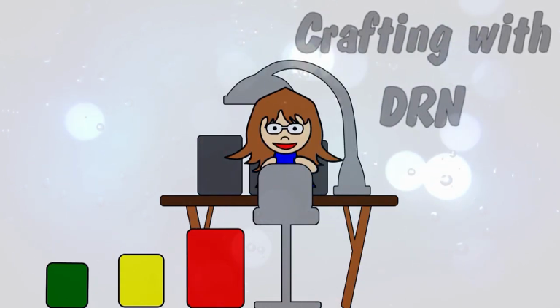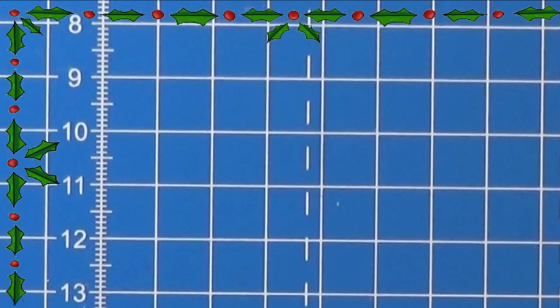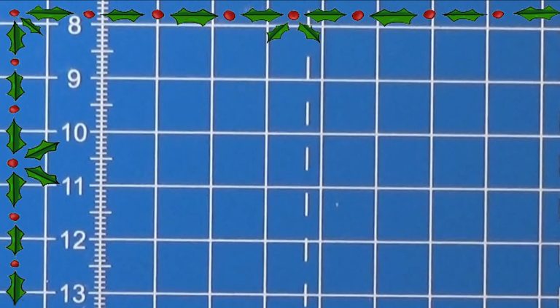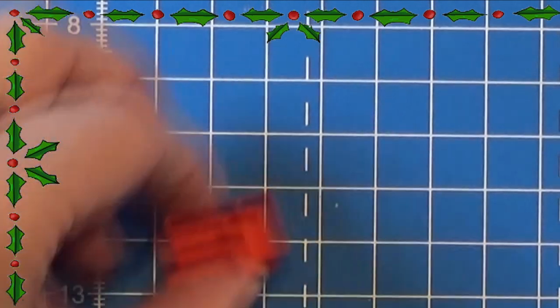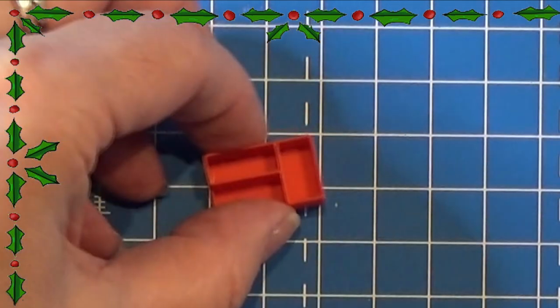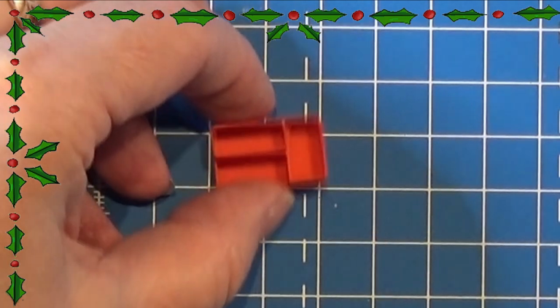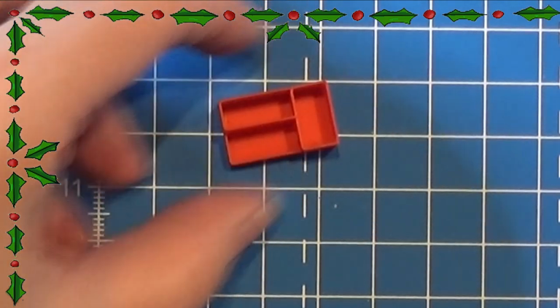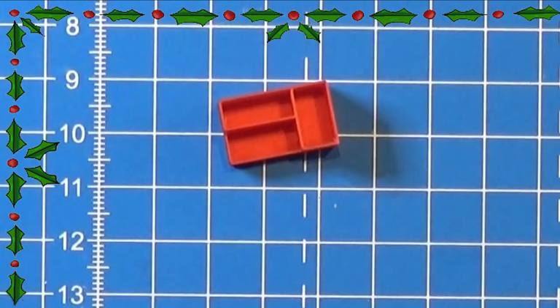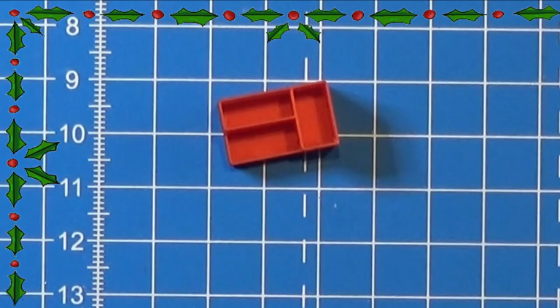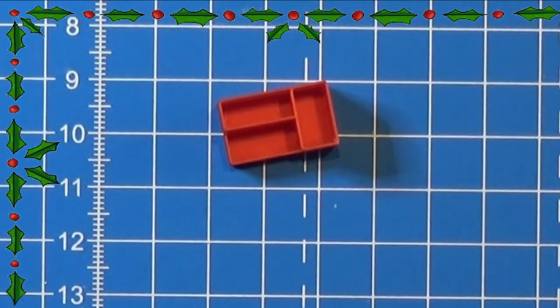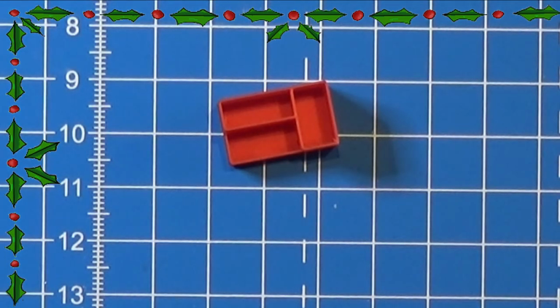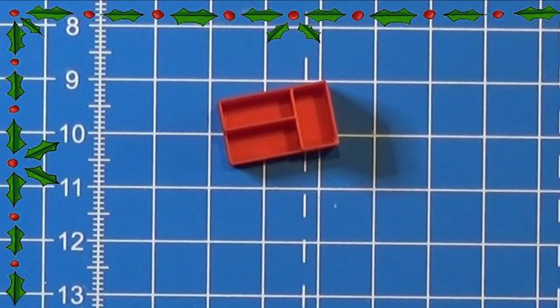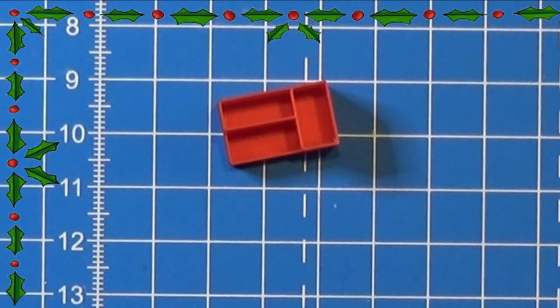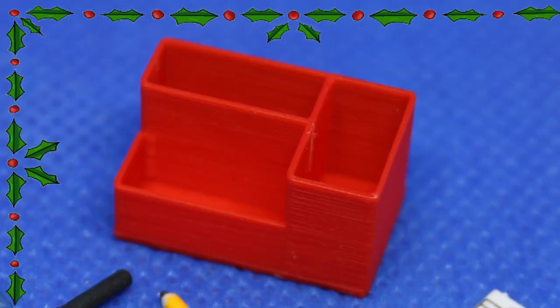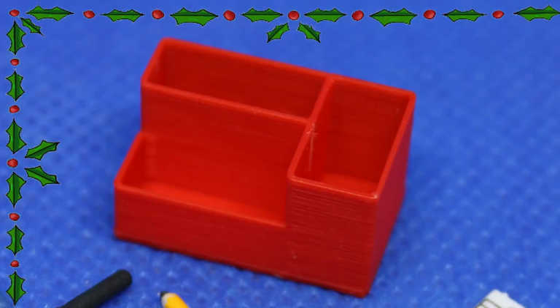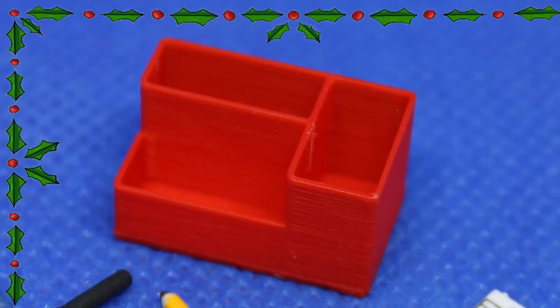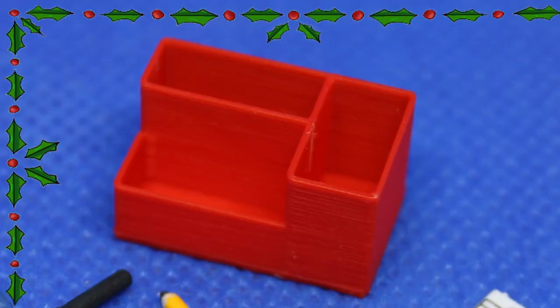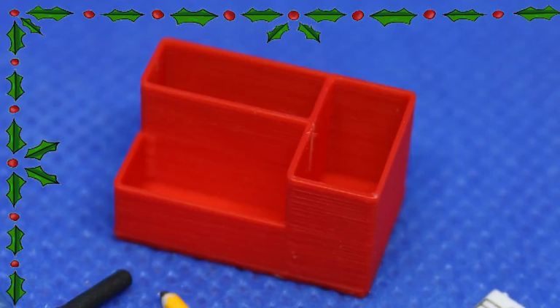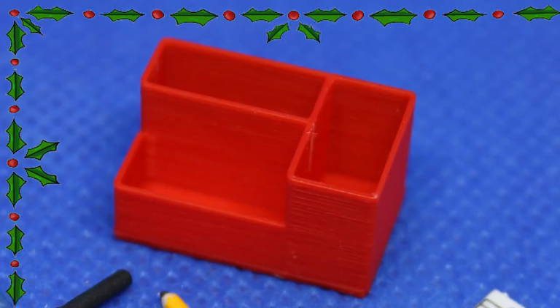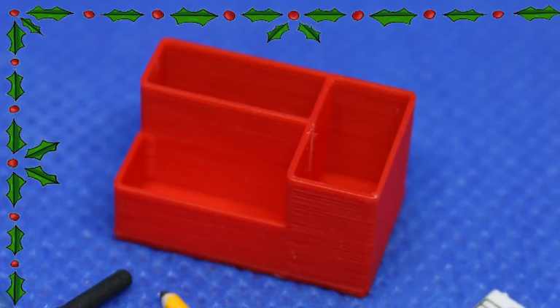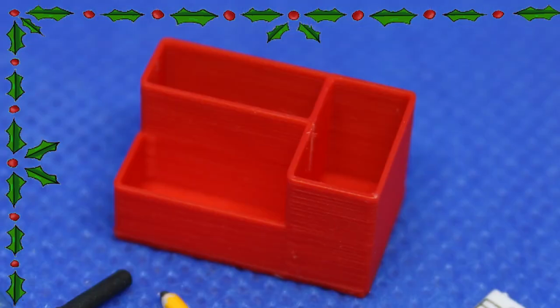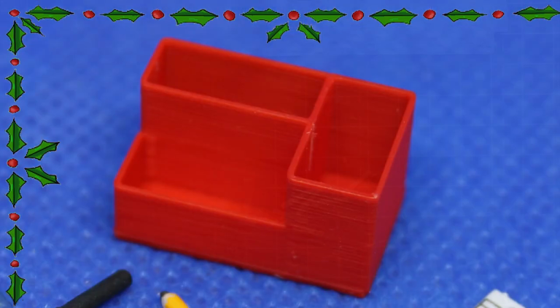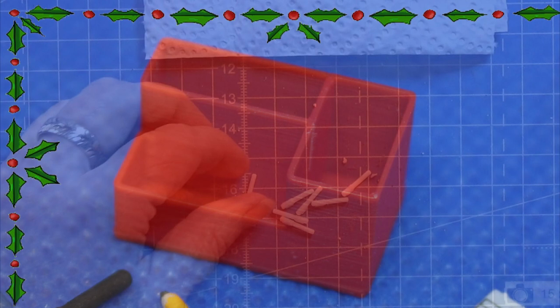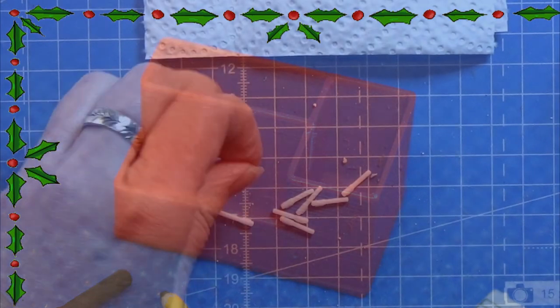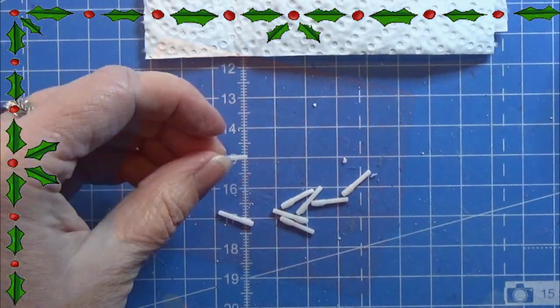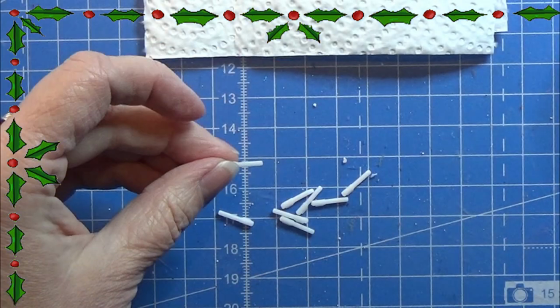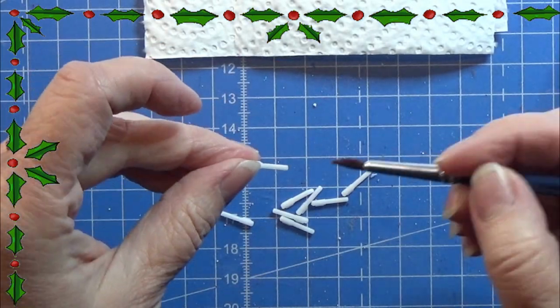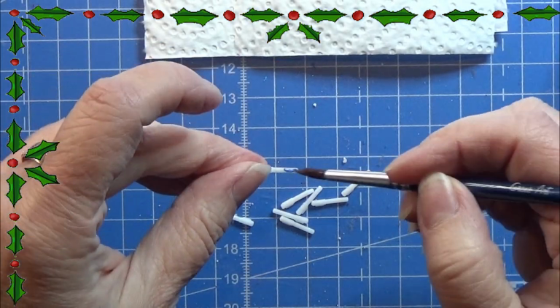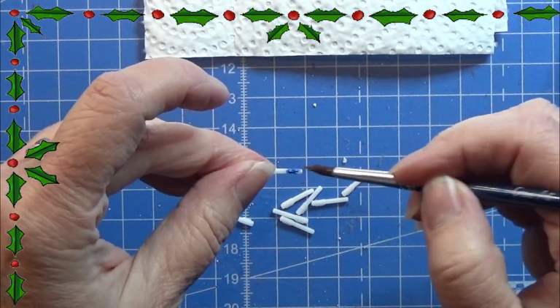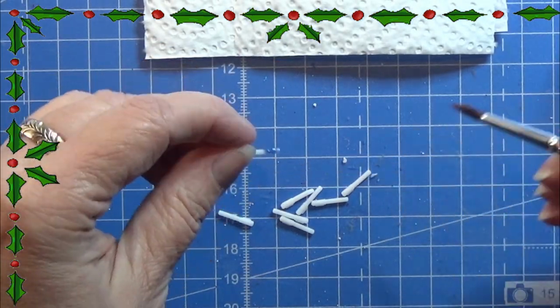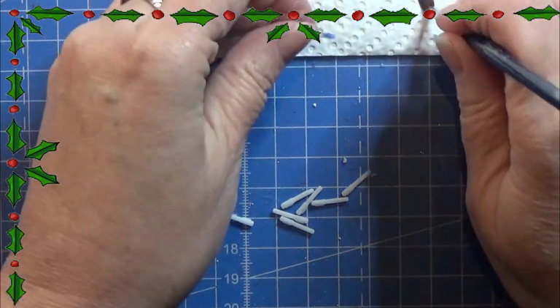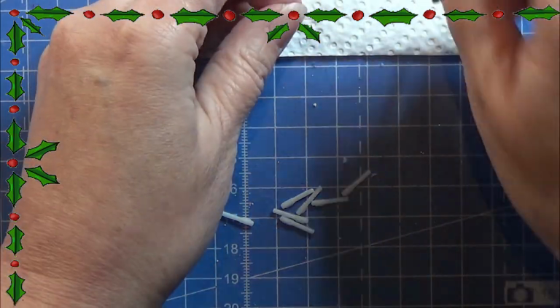Today we are looking at this little pin holder that we 3D printed. You can find the 3D print file in the info box below.